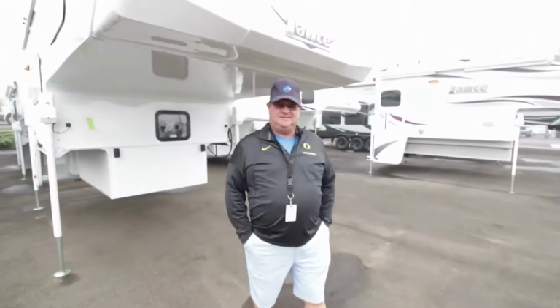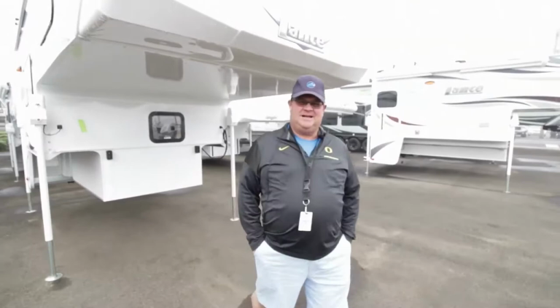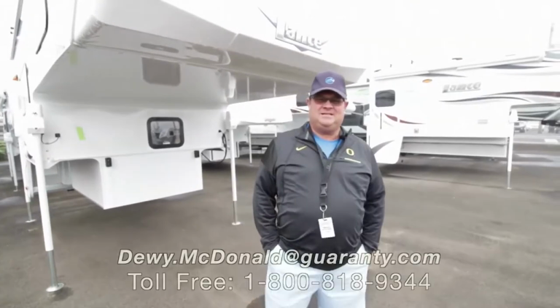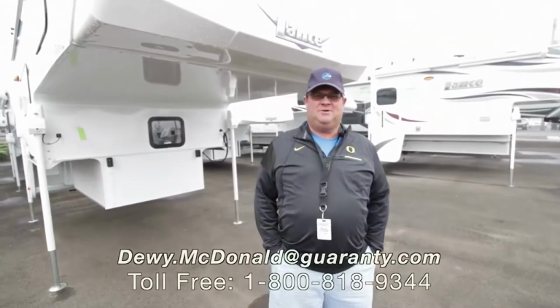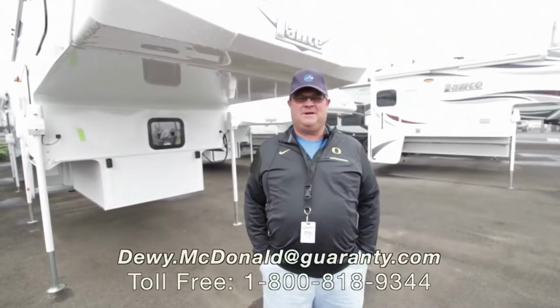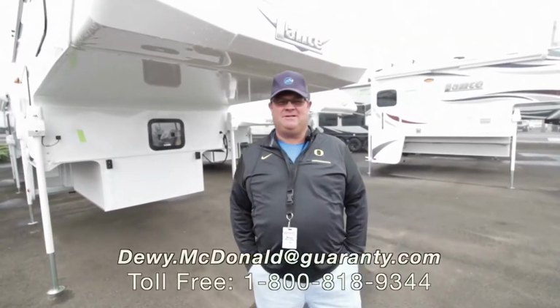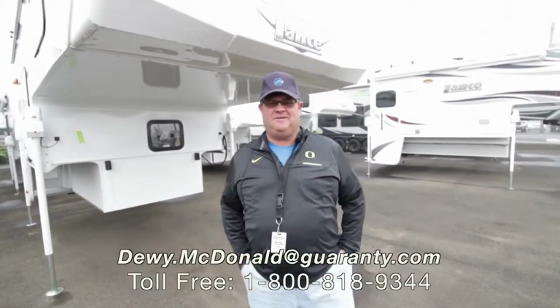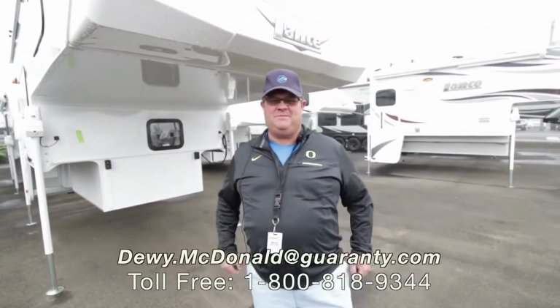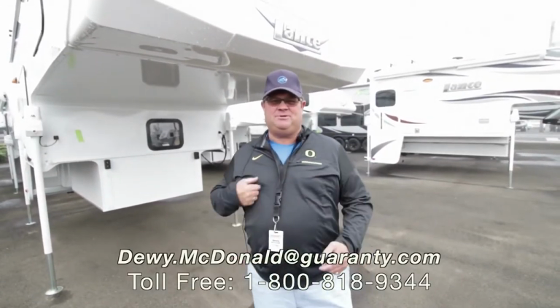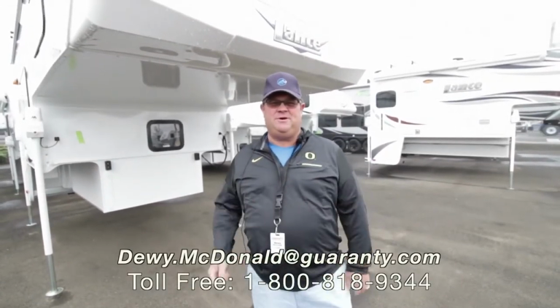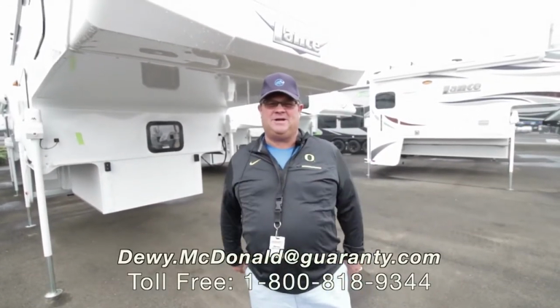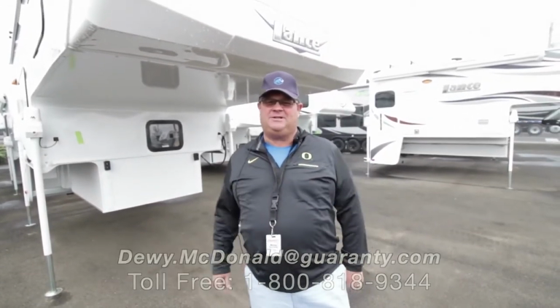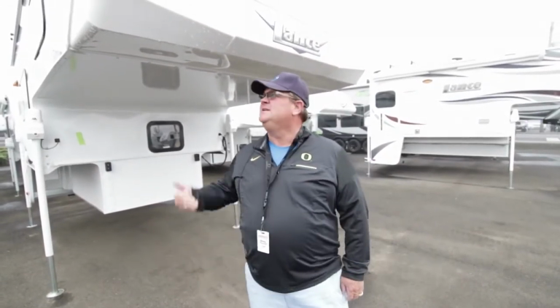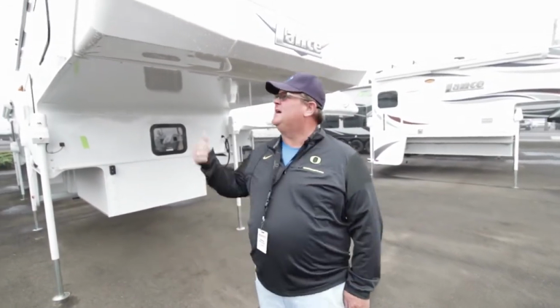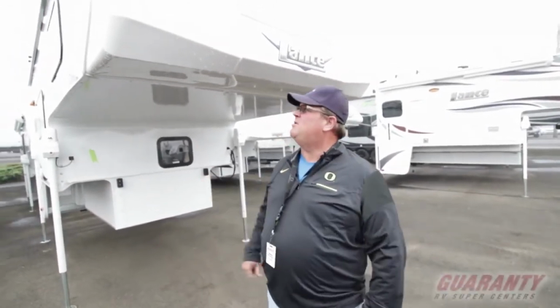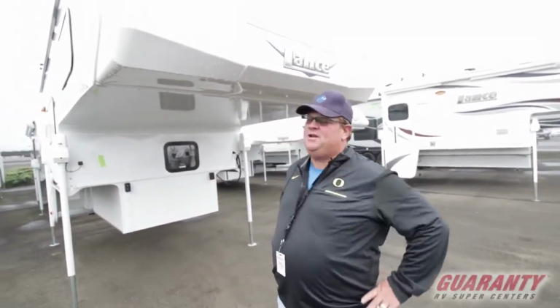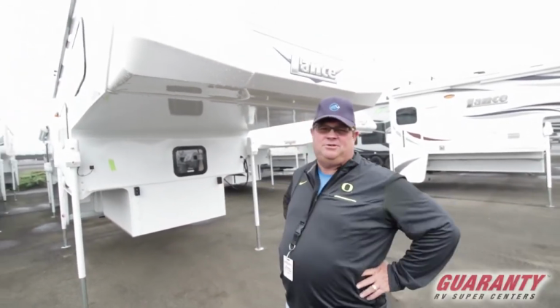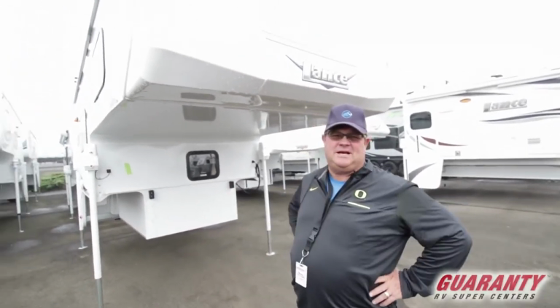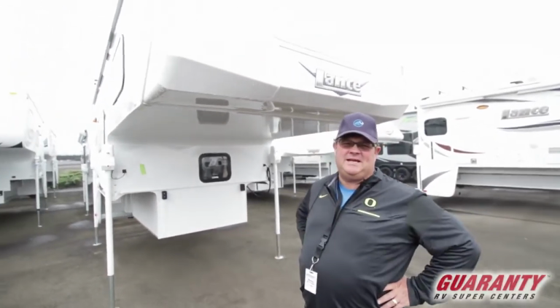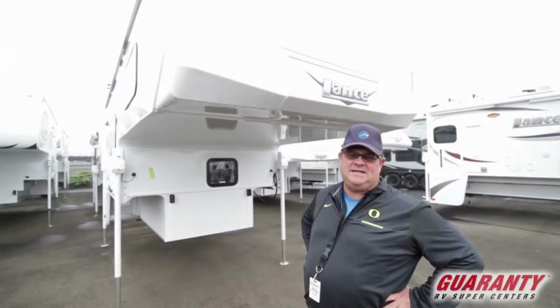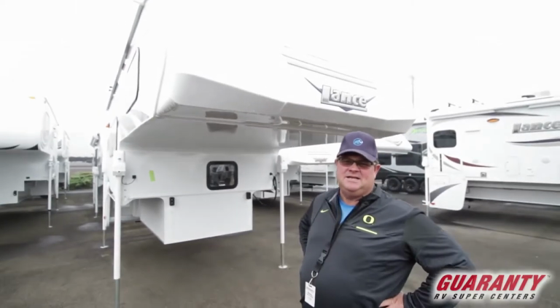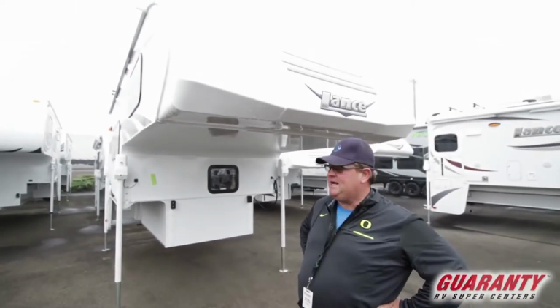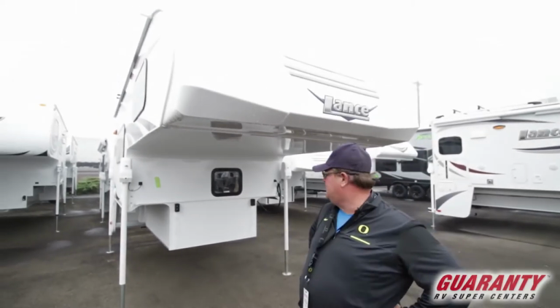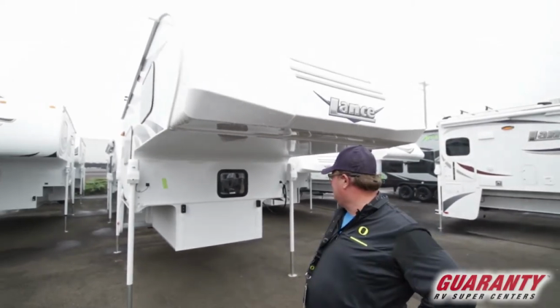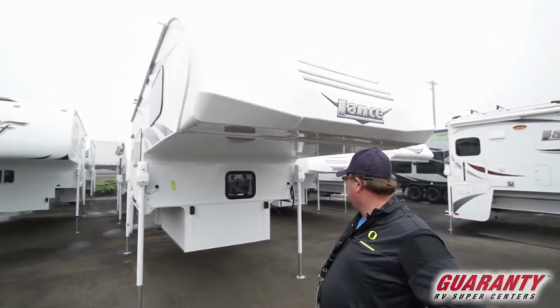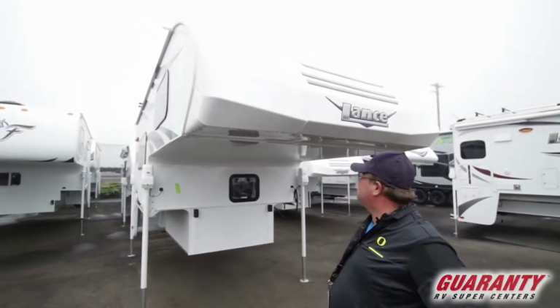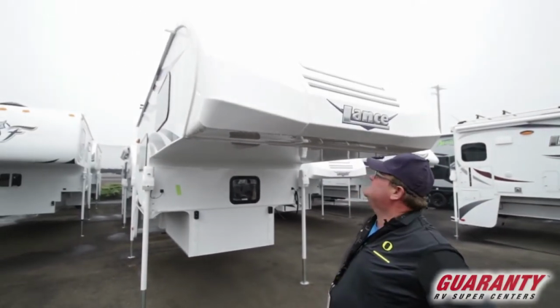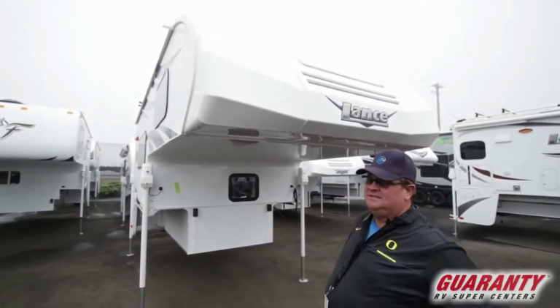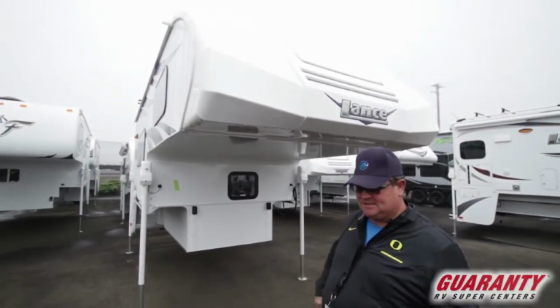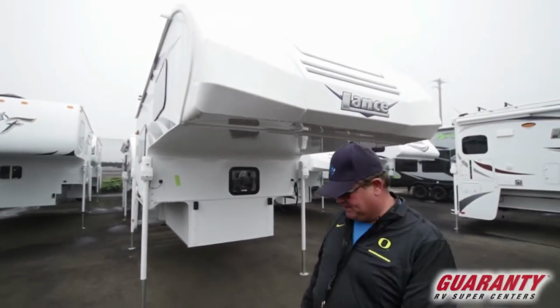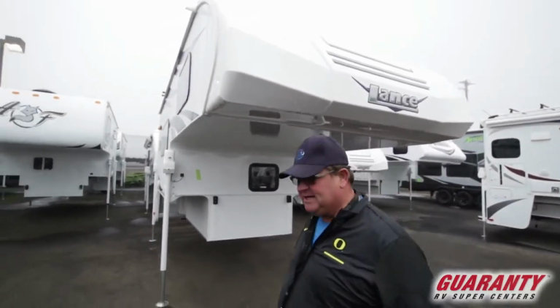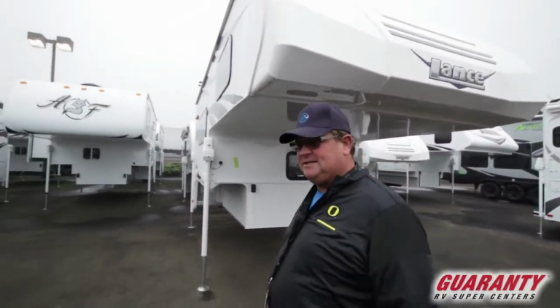Hi guys, welcome to Guaranty RV. My name is Dewey McDonald. I got a brand new 2018 825 Lance. Let's take a peek at this.